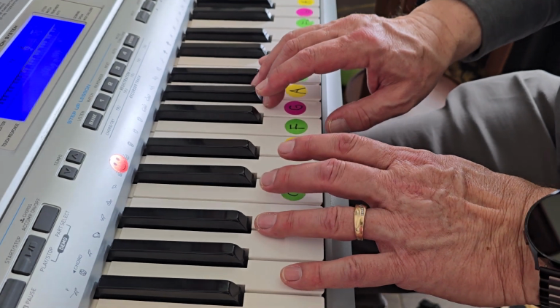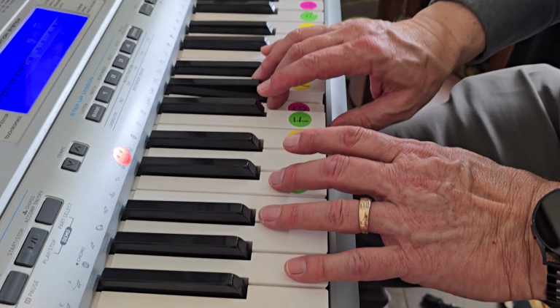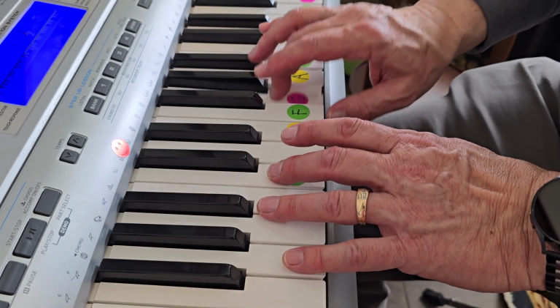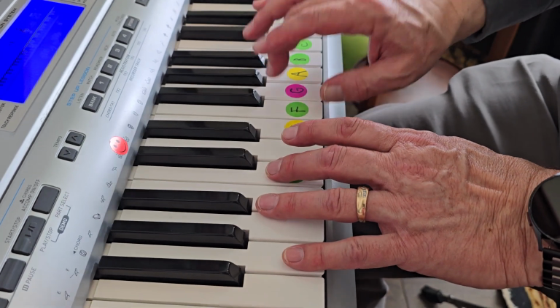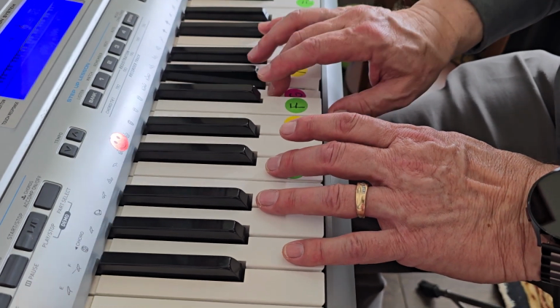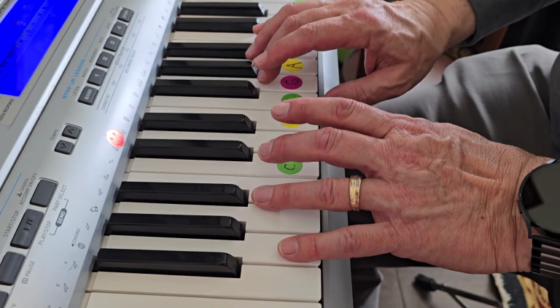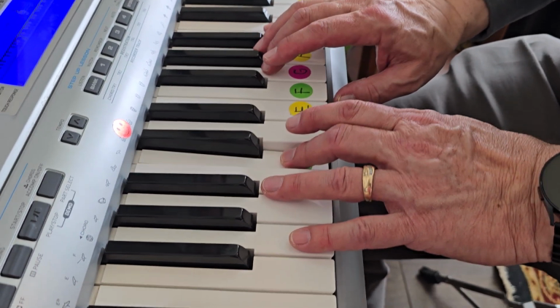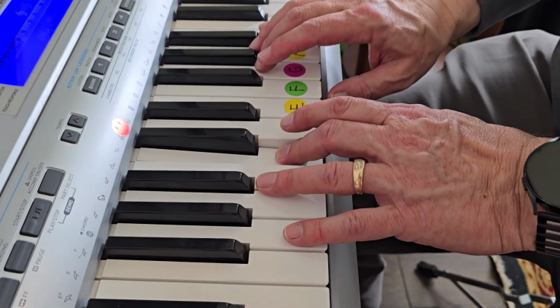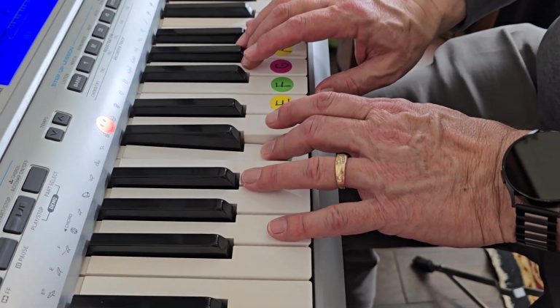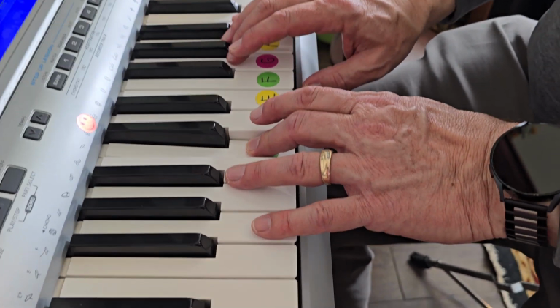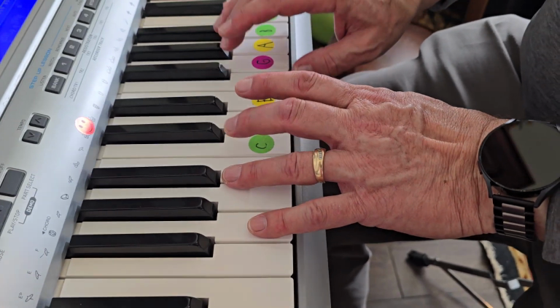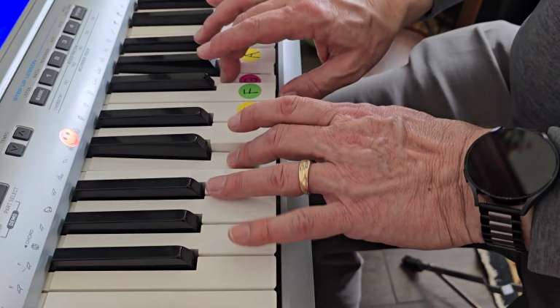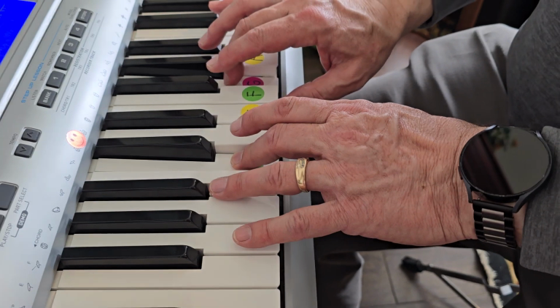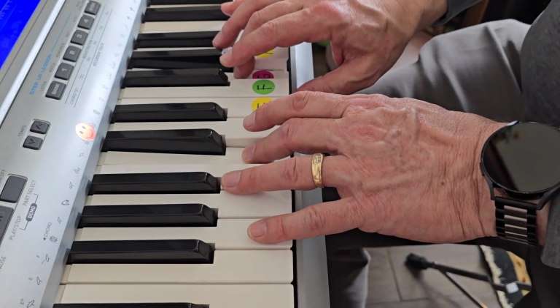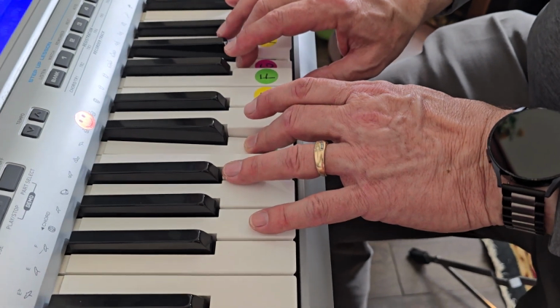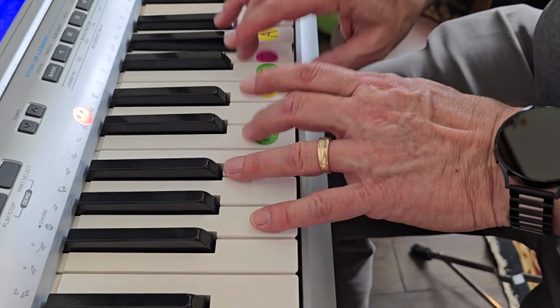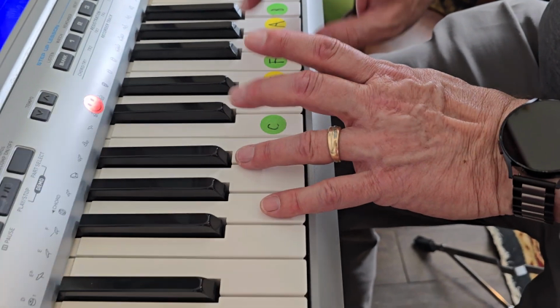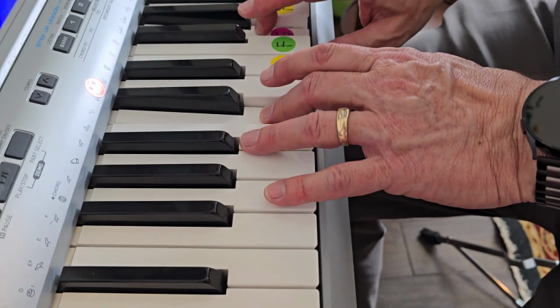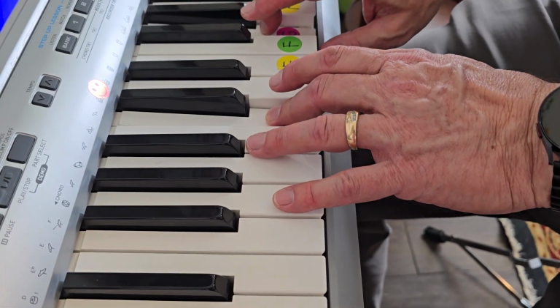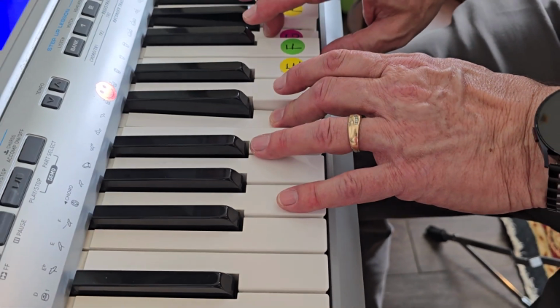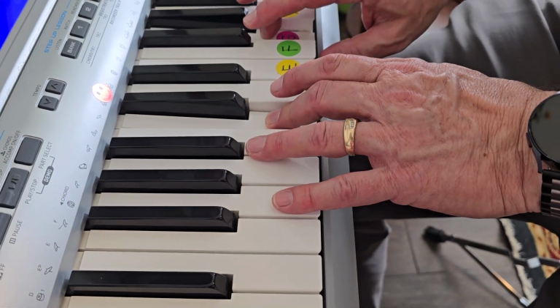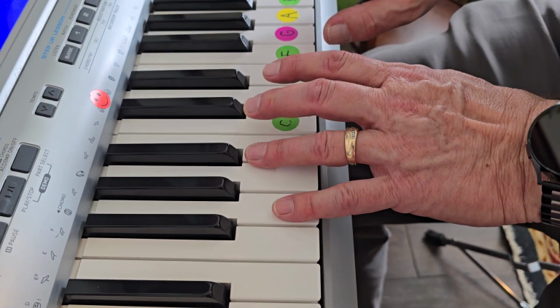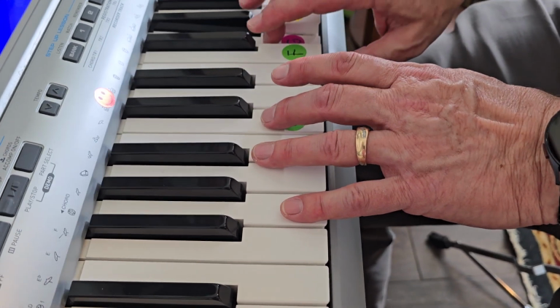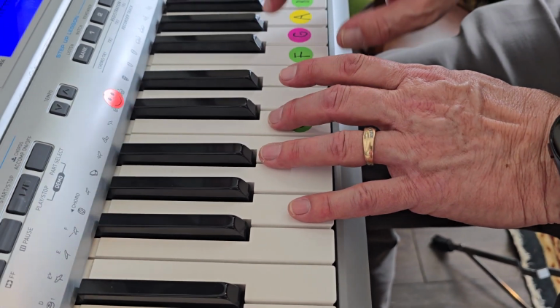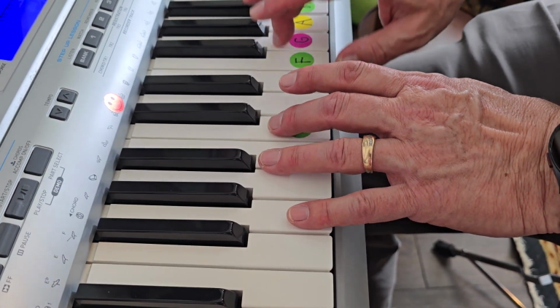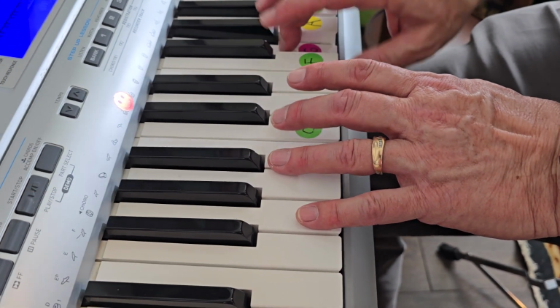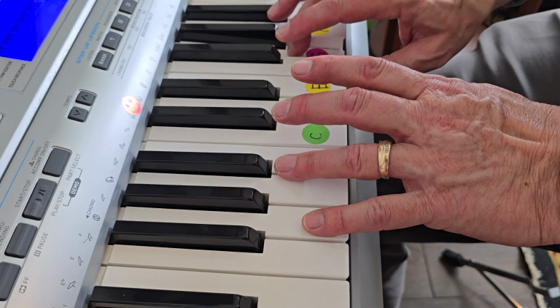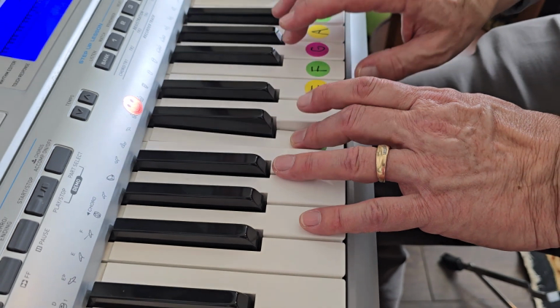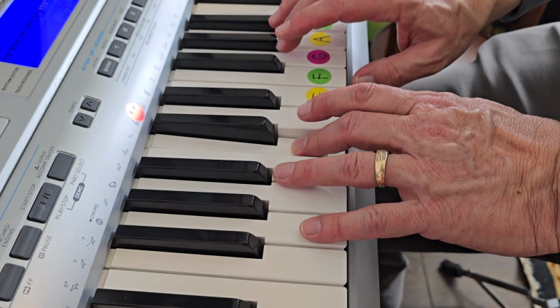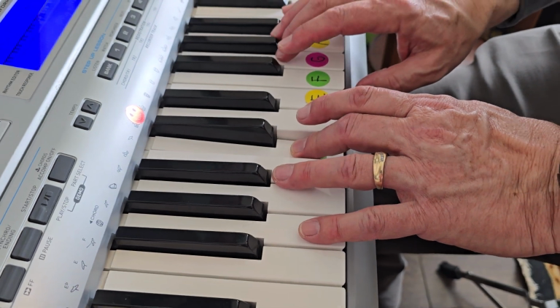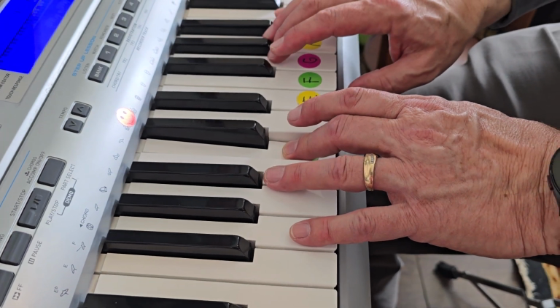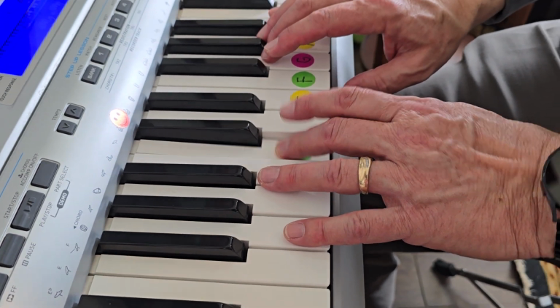G, G, G, C, two, three. Together, two, three. Together, two, three. G, G, G, C, two, three. The end.